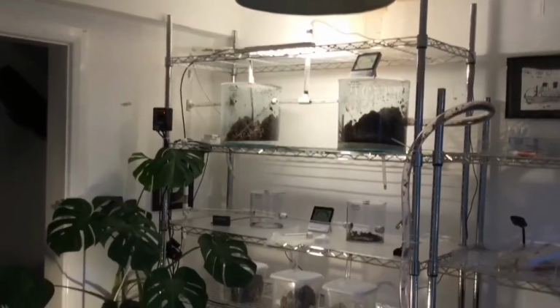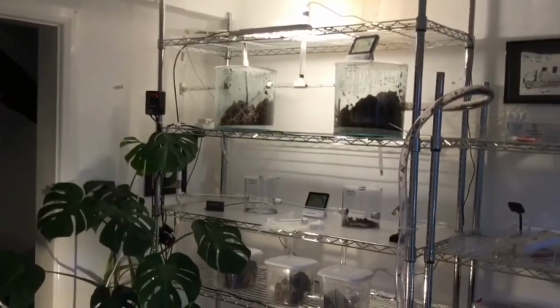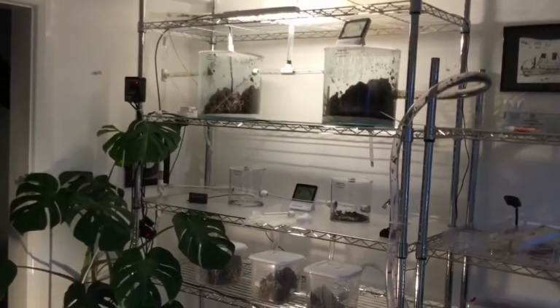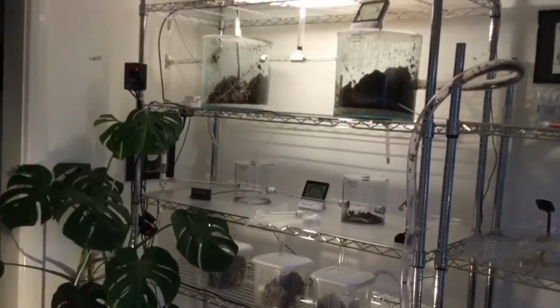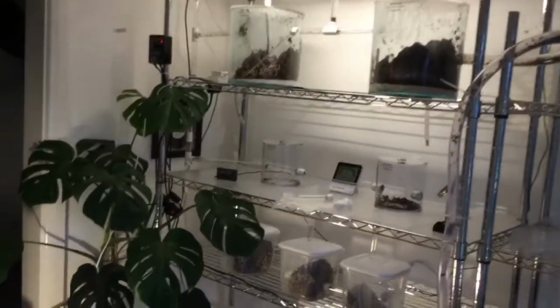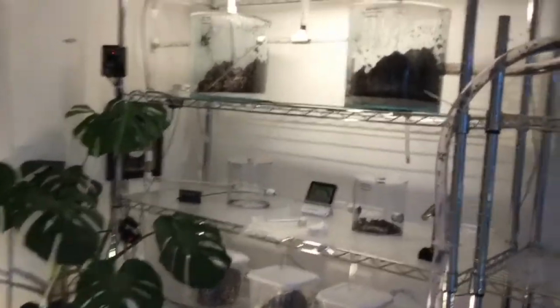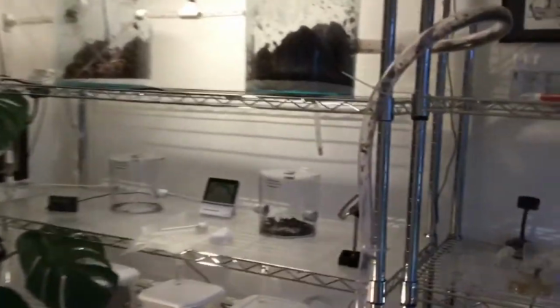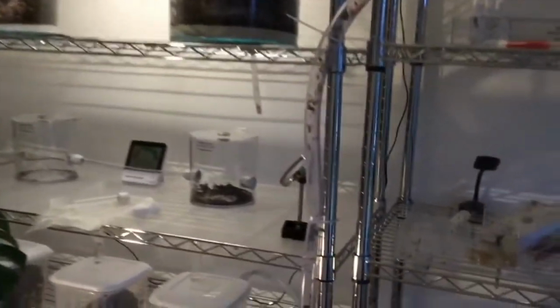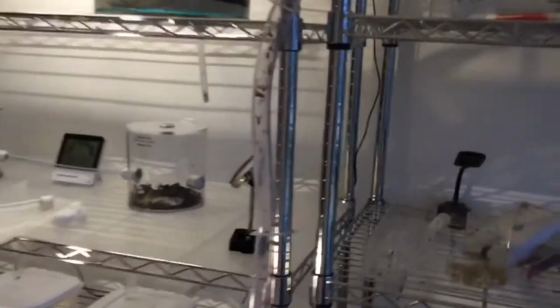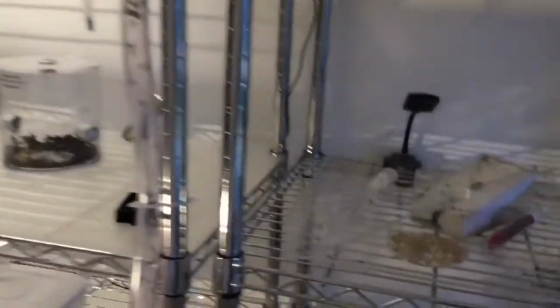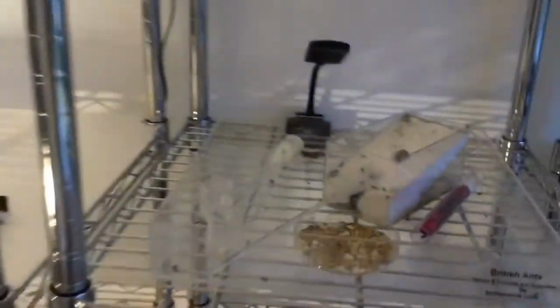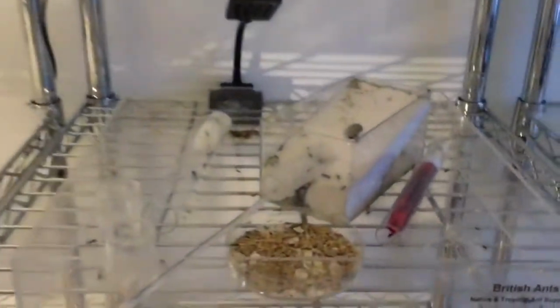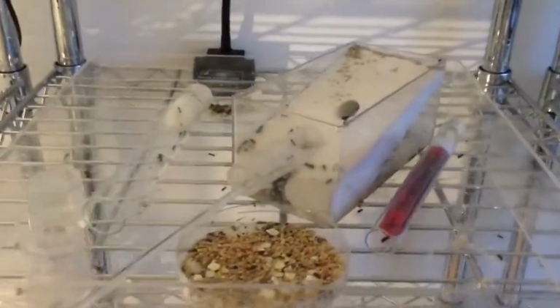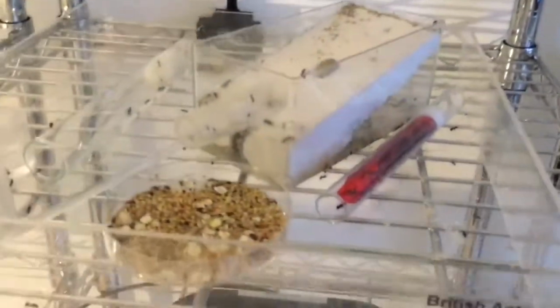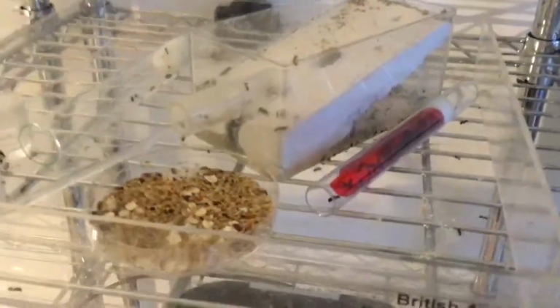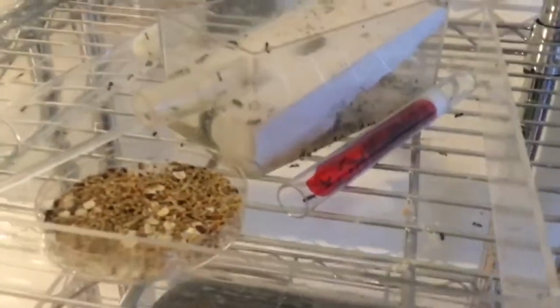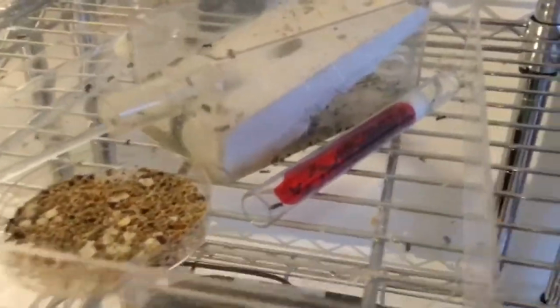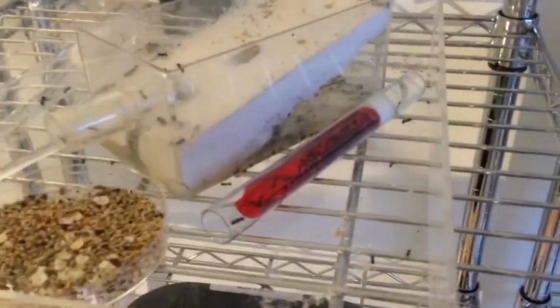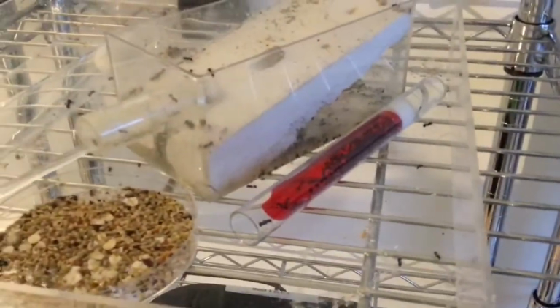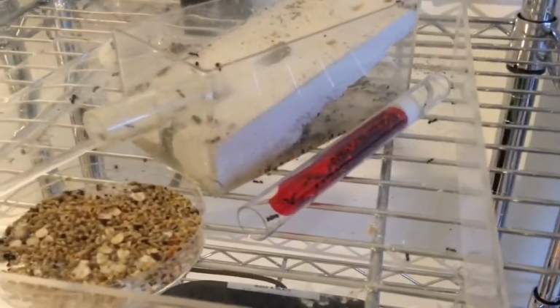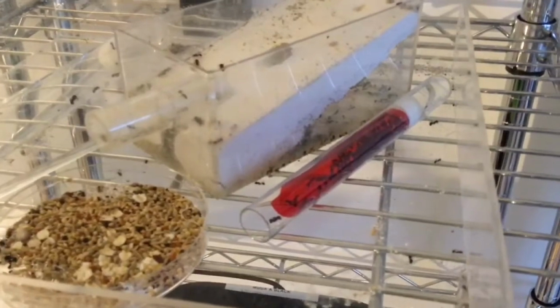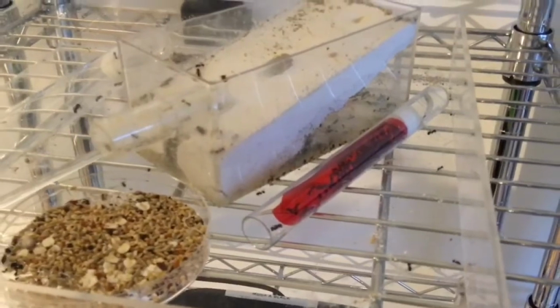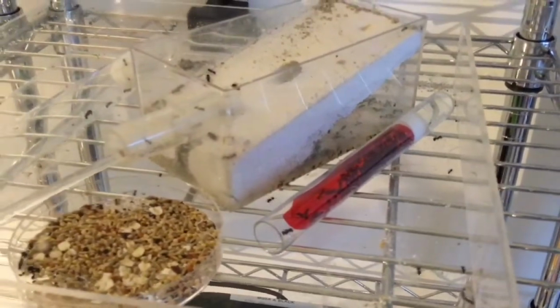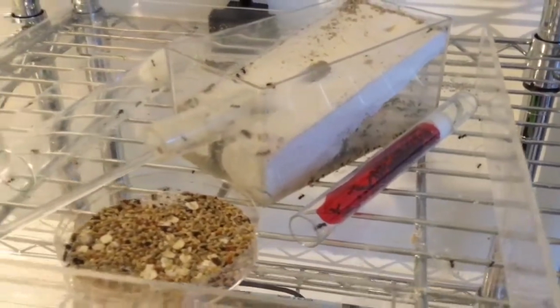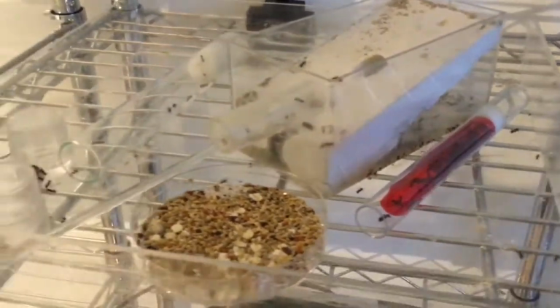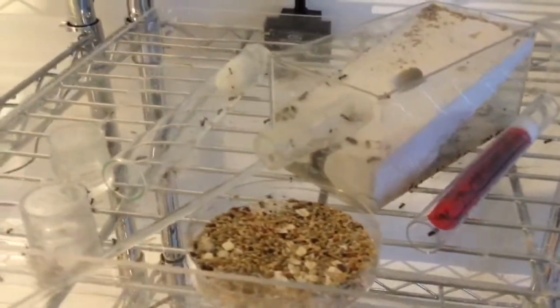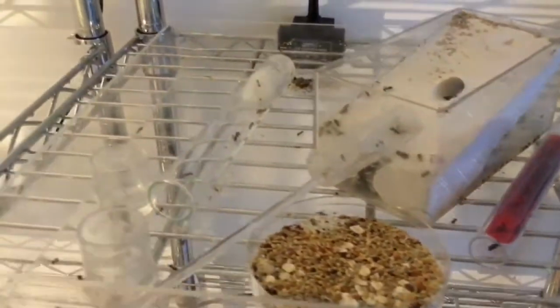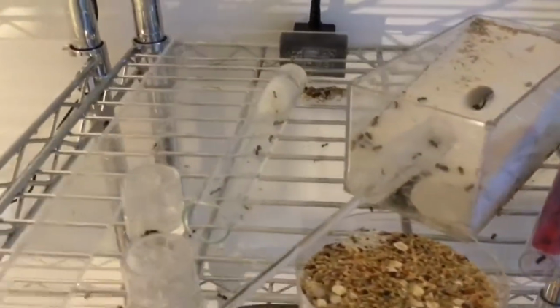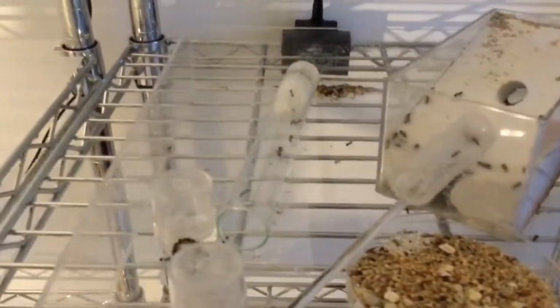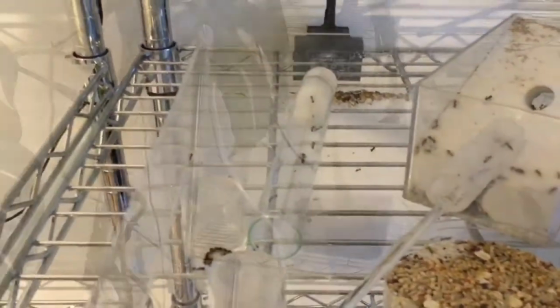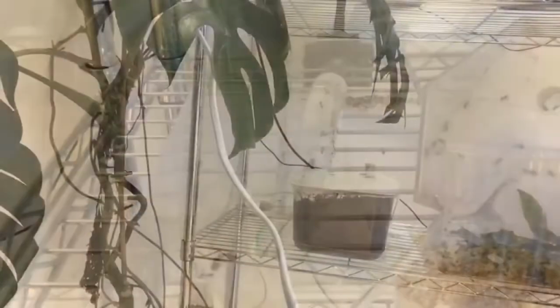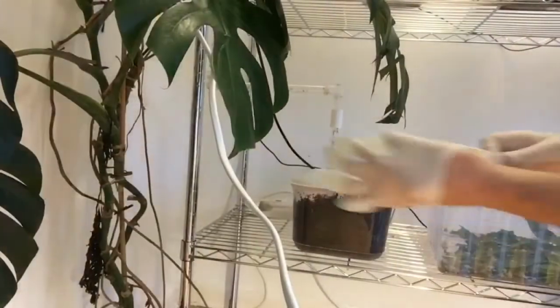The setup is heated with two heat mats under the large fungus gardens. There's Mesobarborus — there's a colony that I've grown fond of, although you can't see most of them.